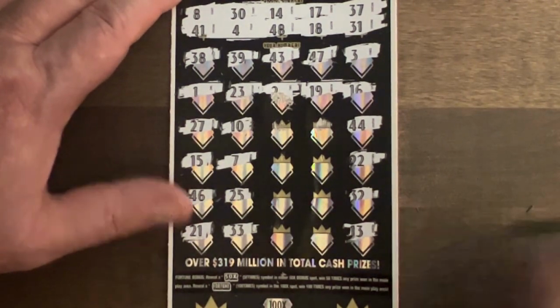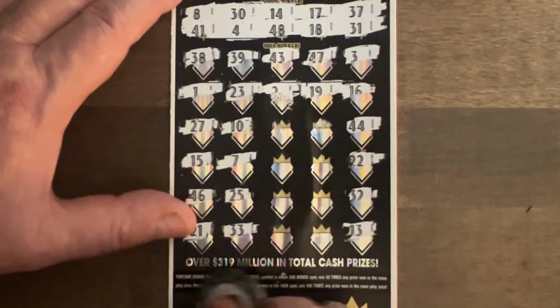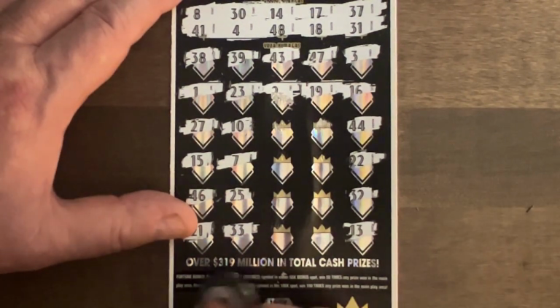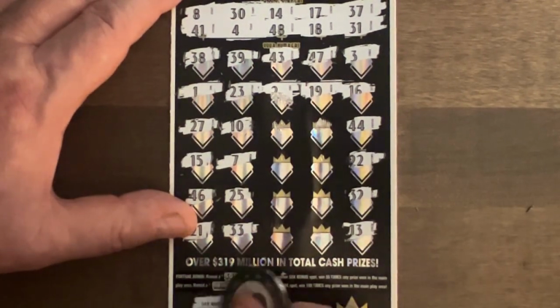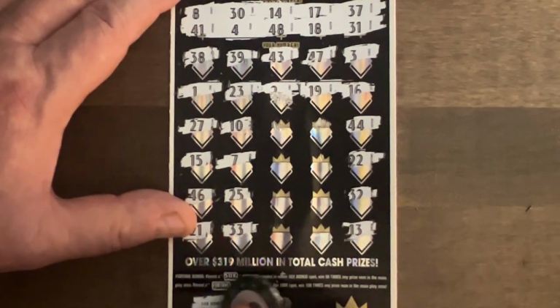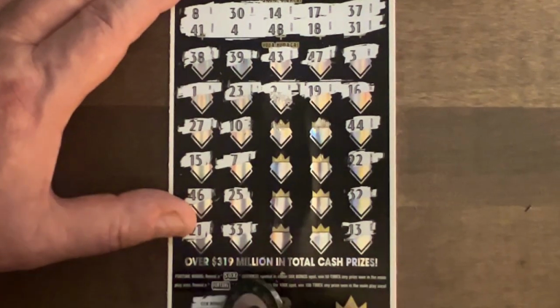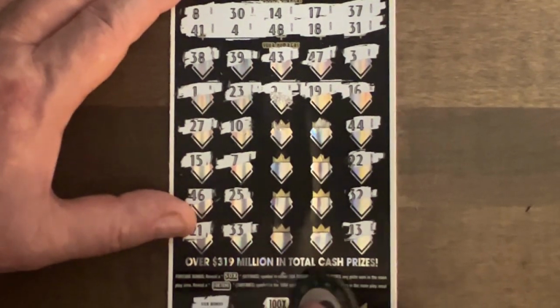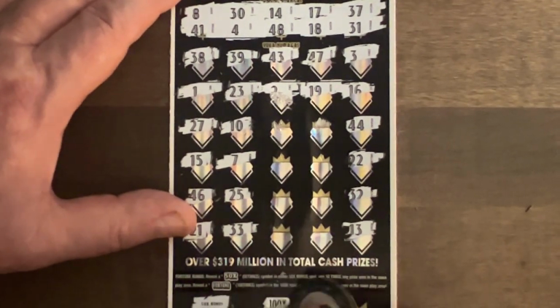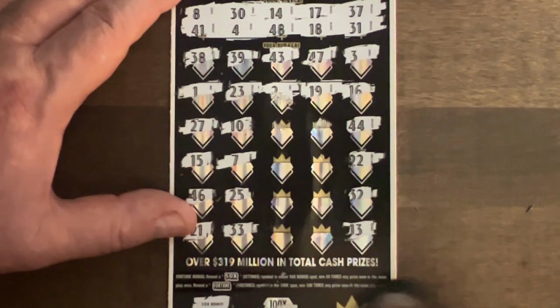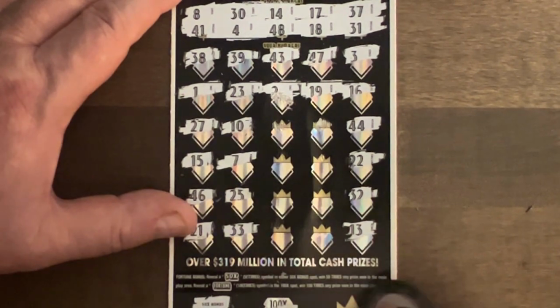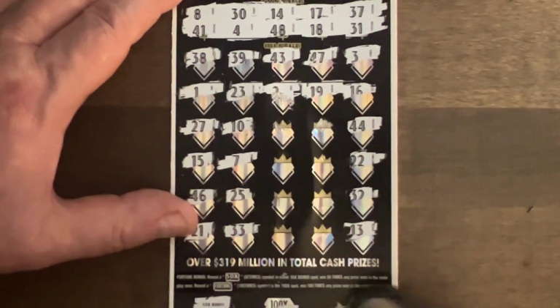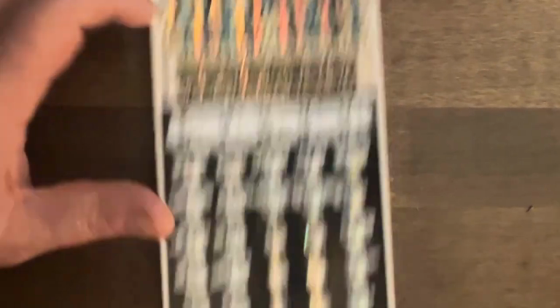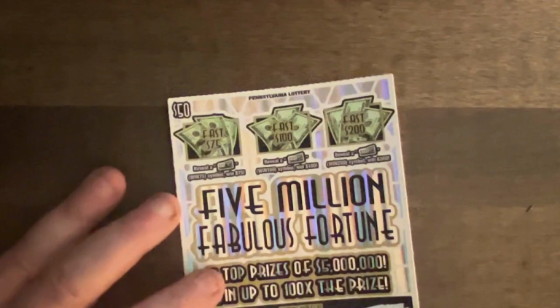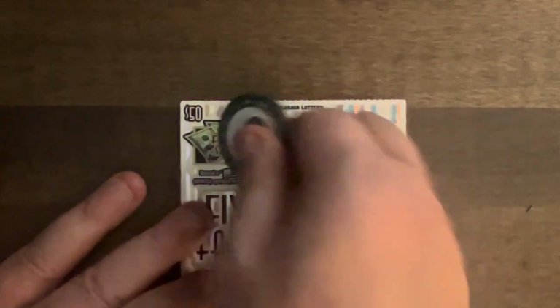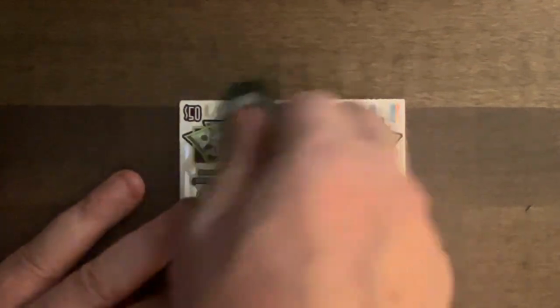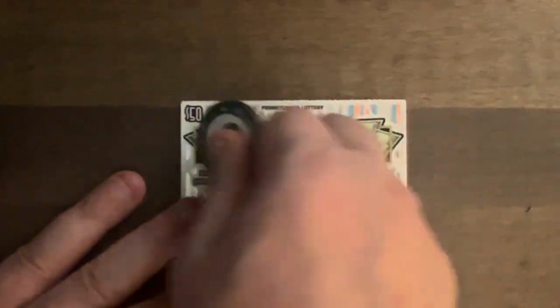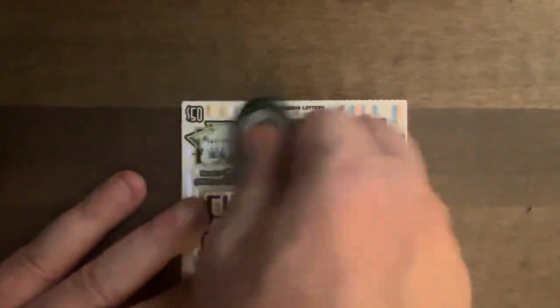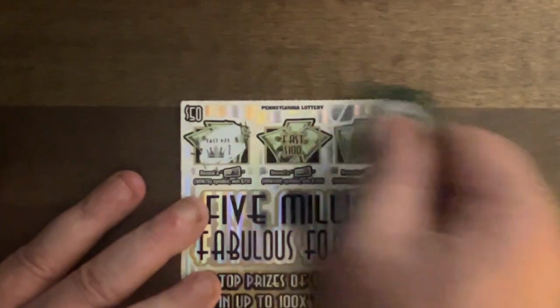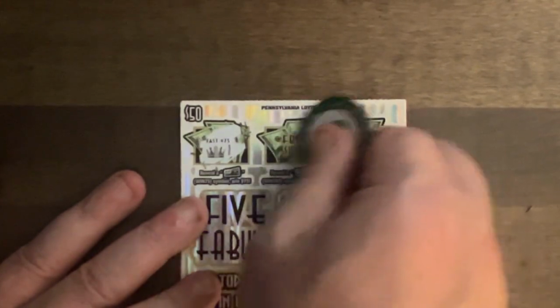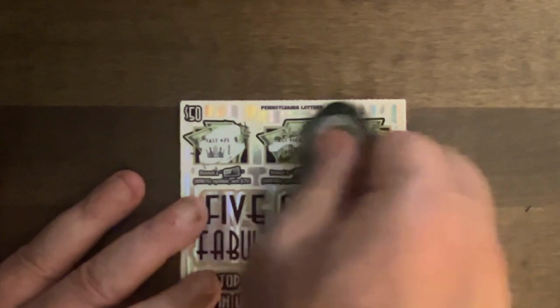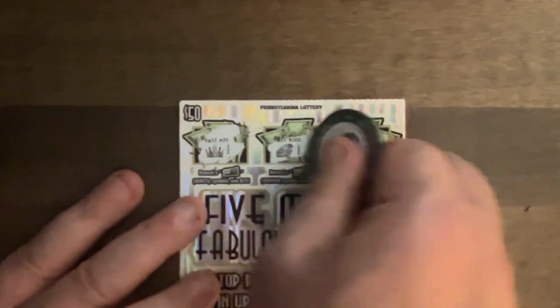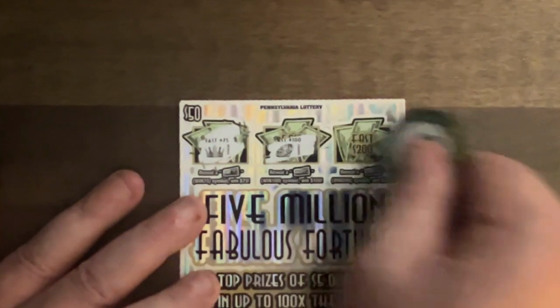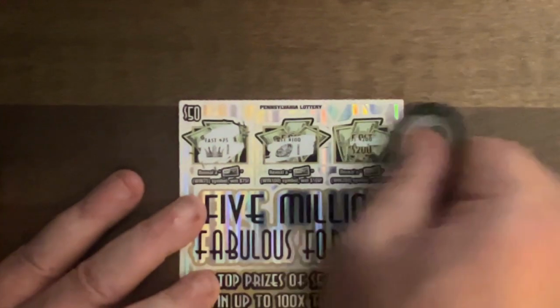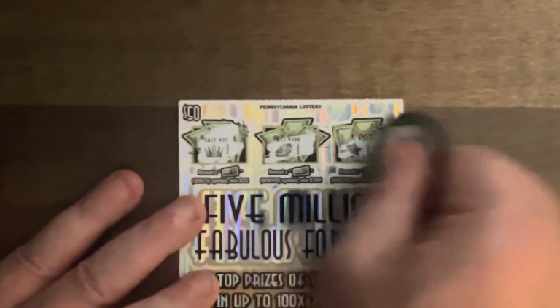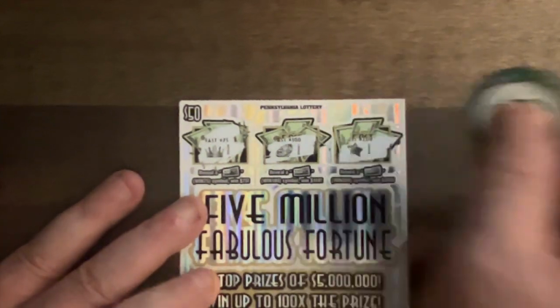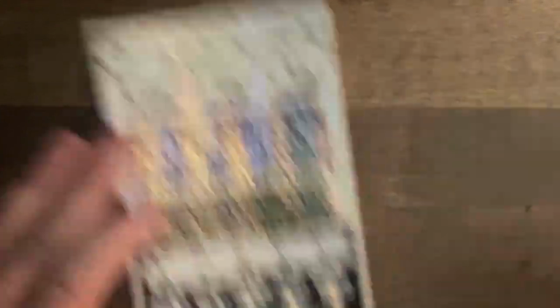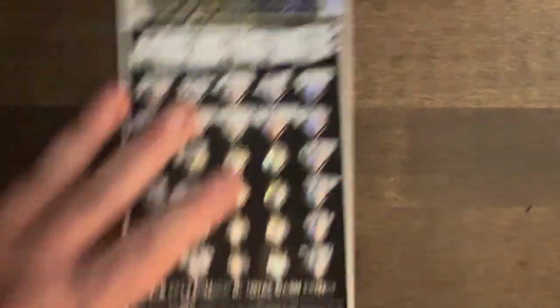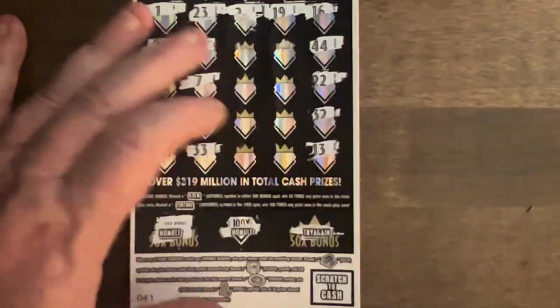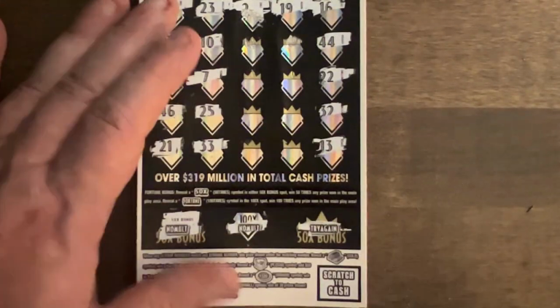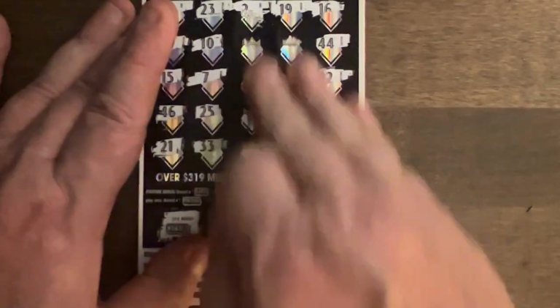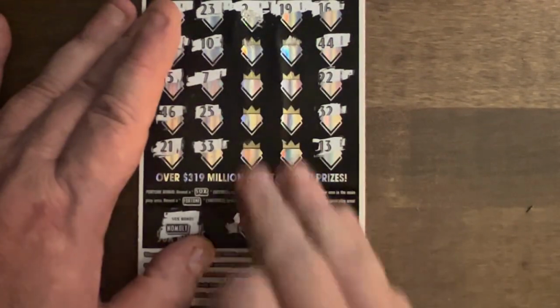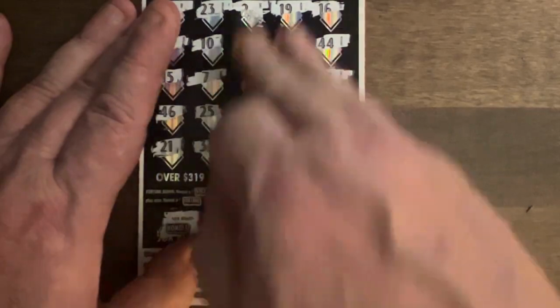All right, let's check our bonus. No multiplier. Let's check up here — nothing there, nothing there, nothing there. And with this, these being wet.